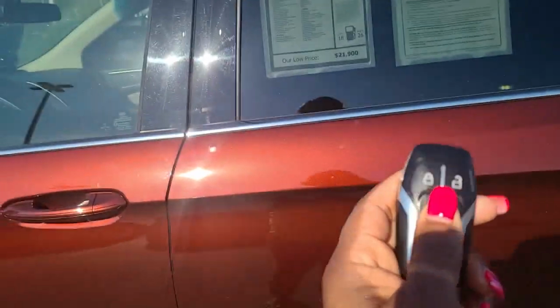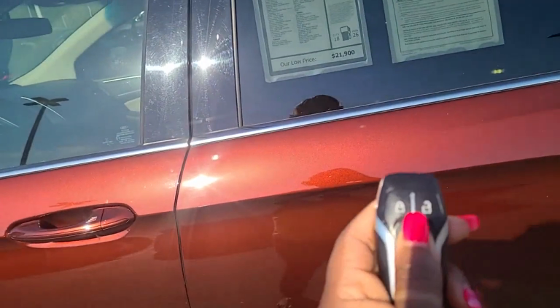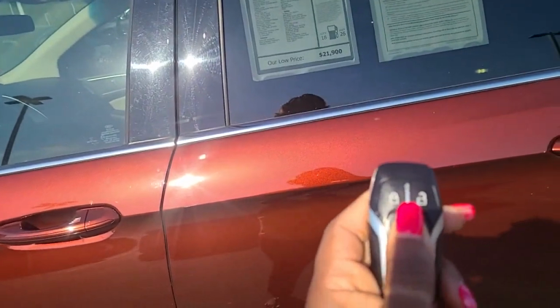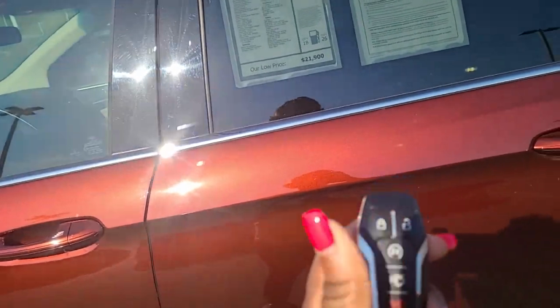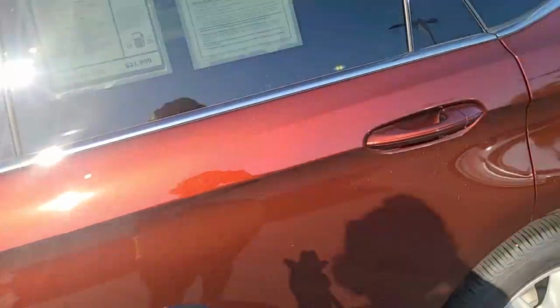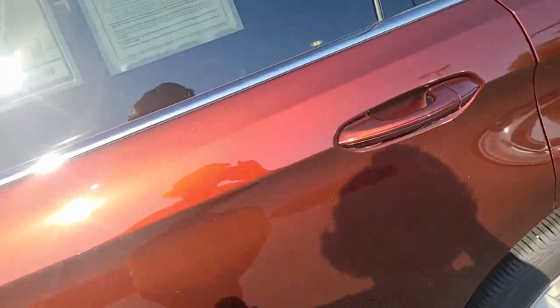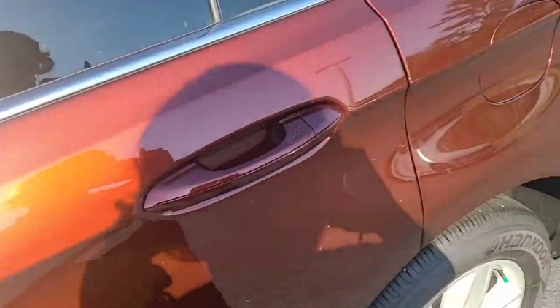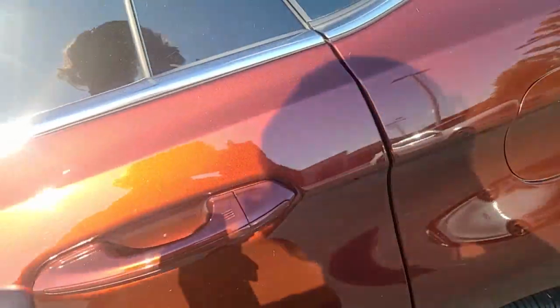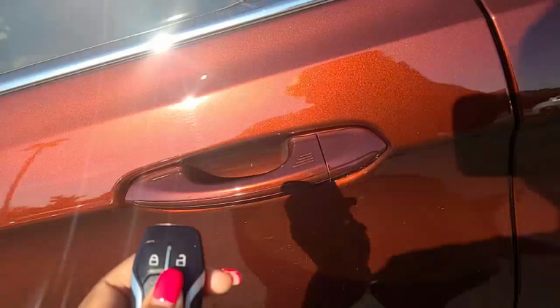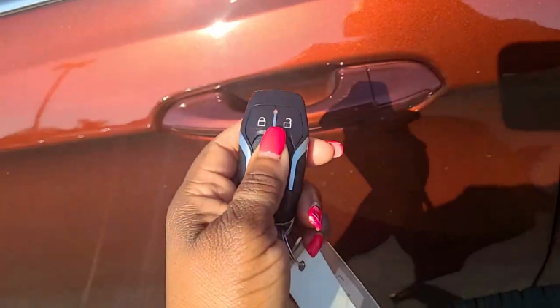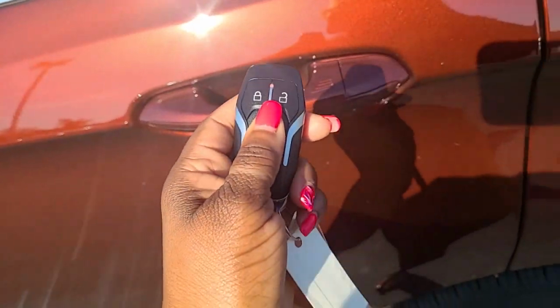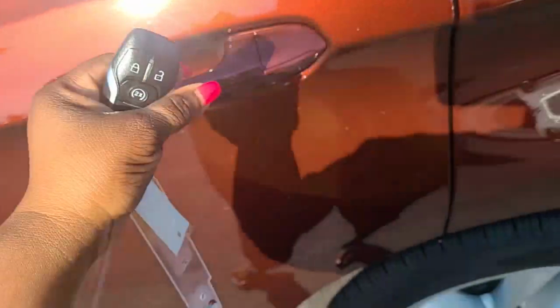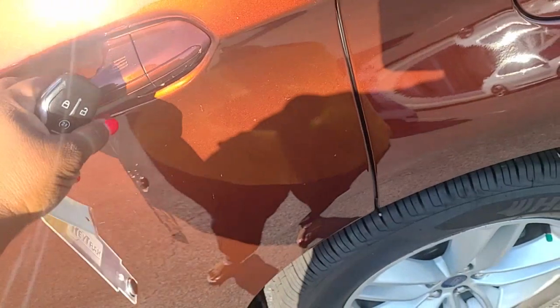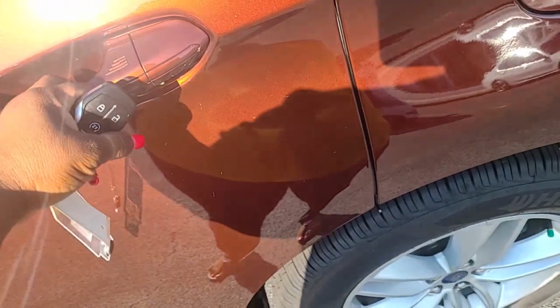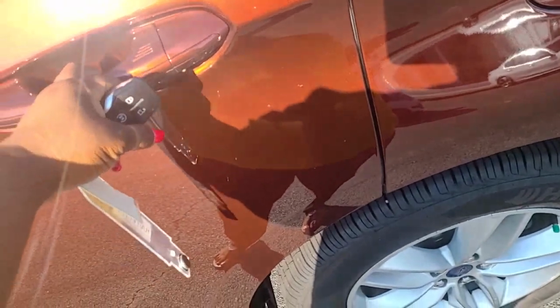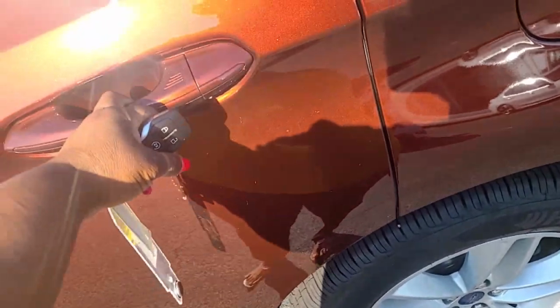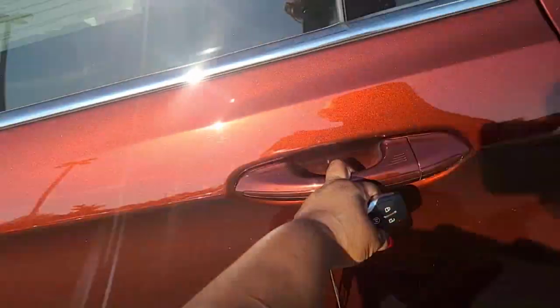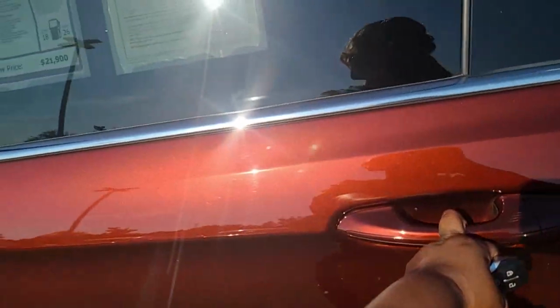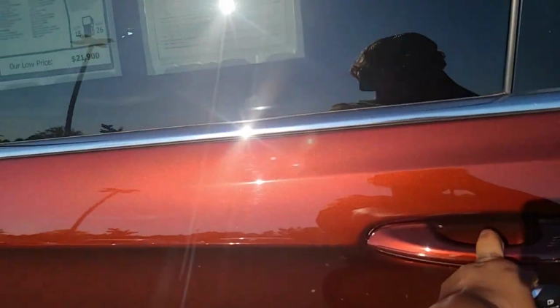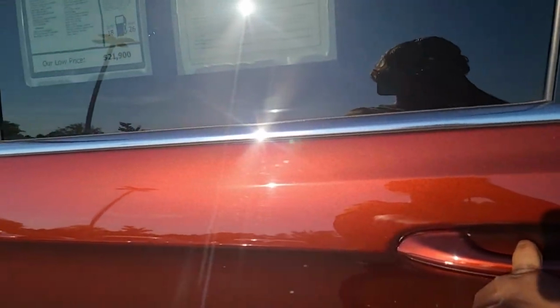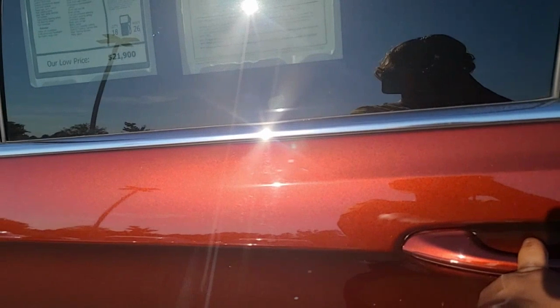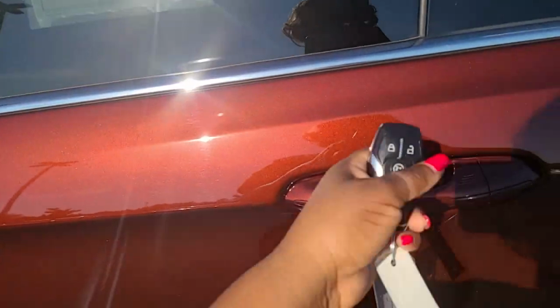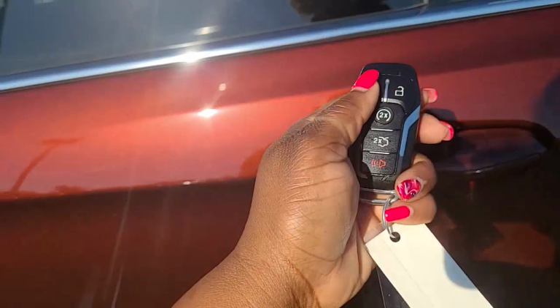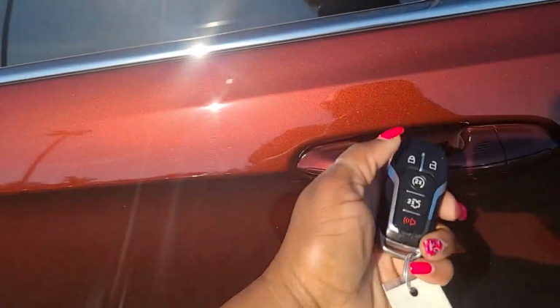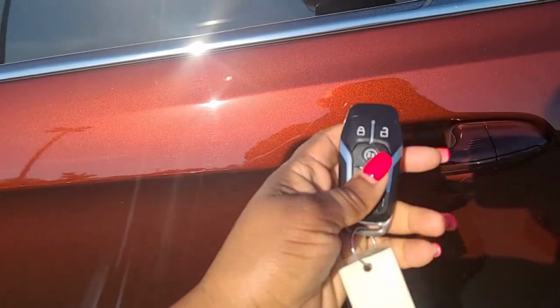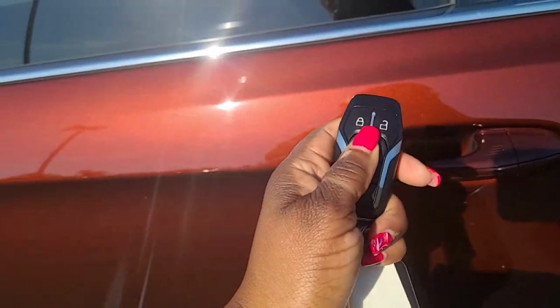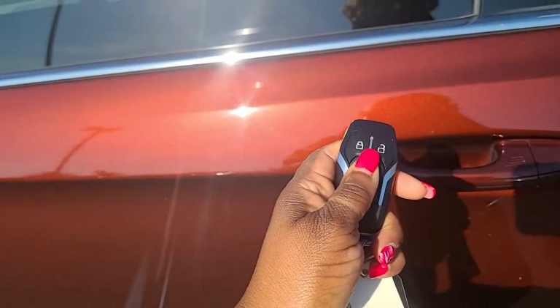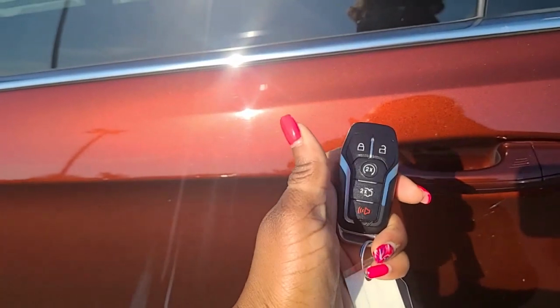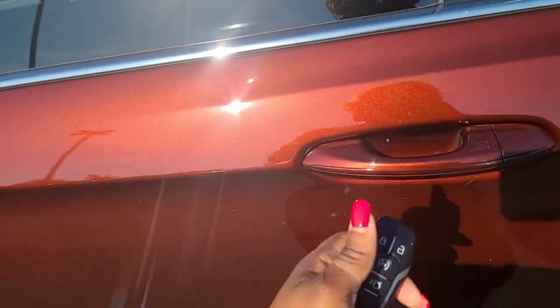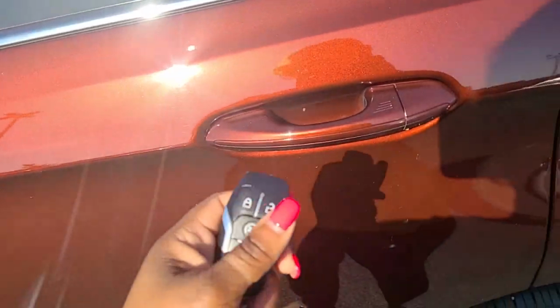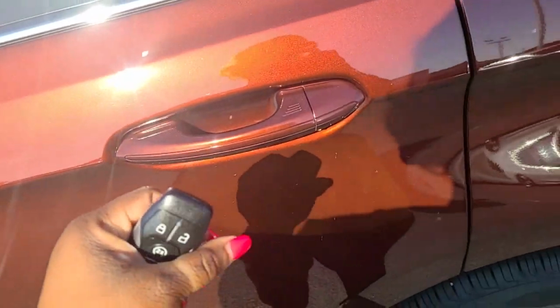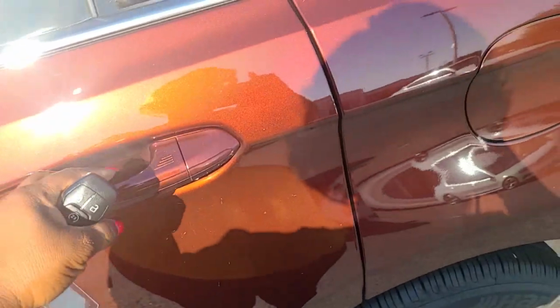You do have the remote start. Your door has to be locked — there we go.